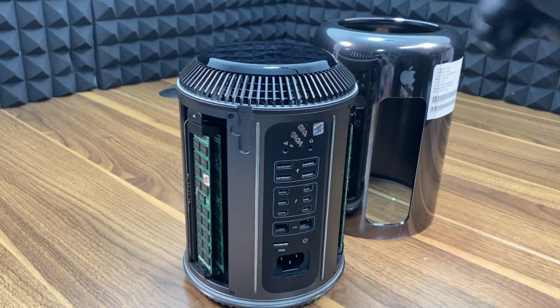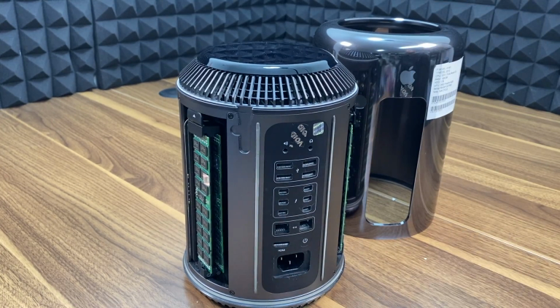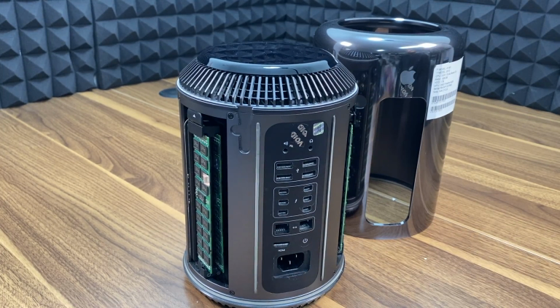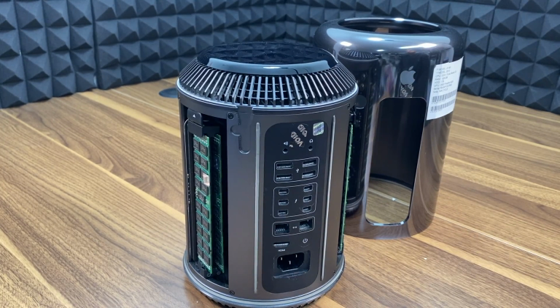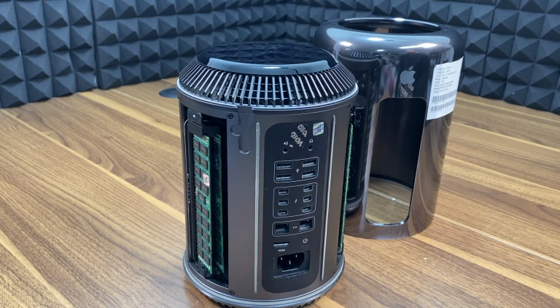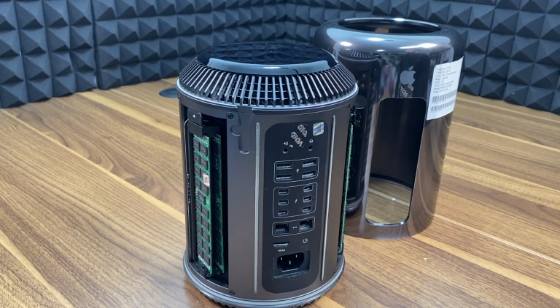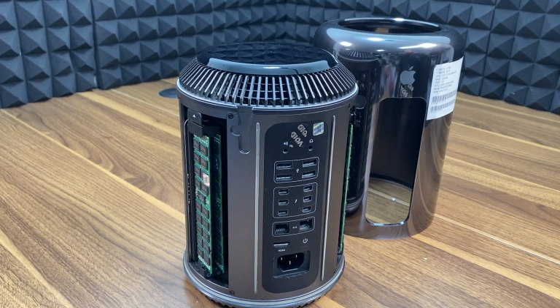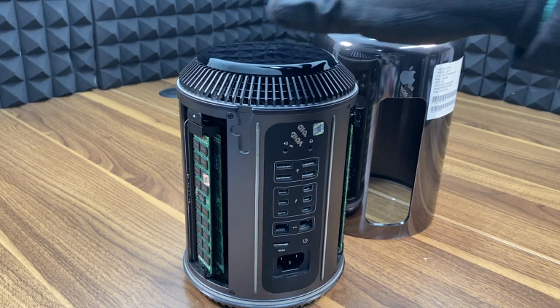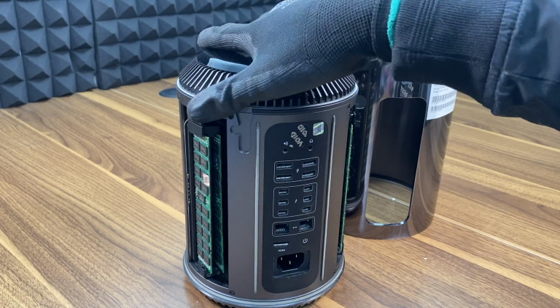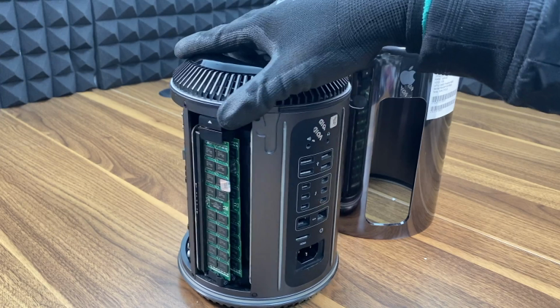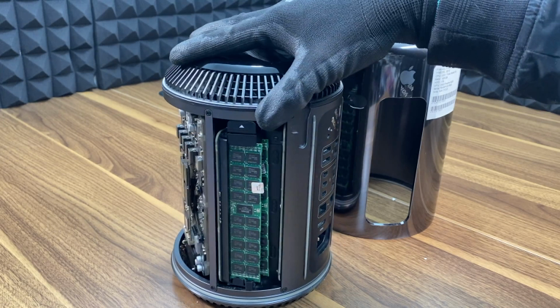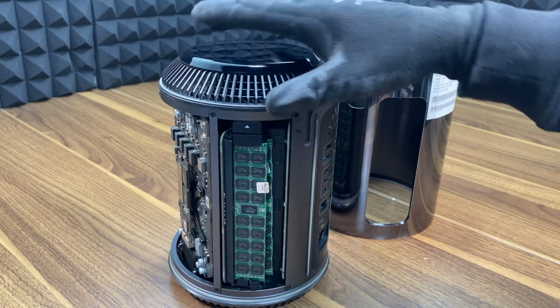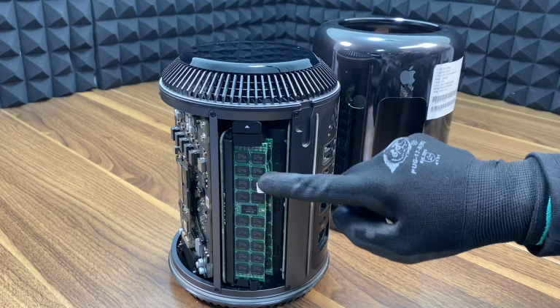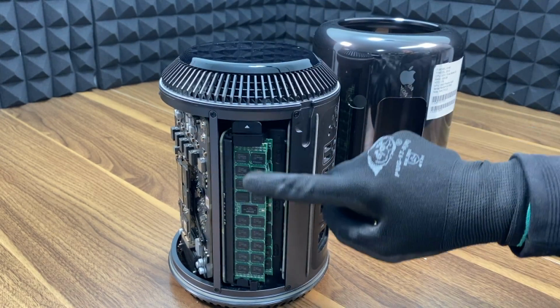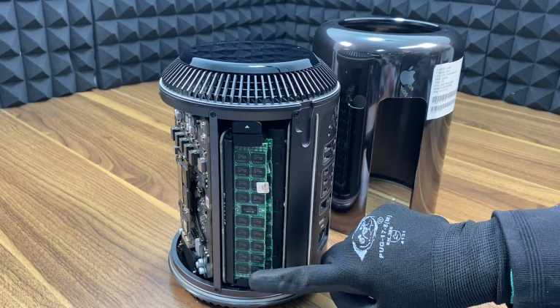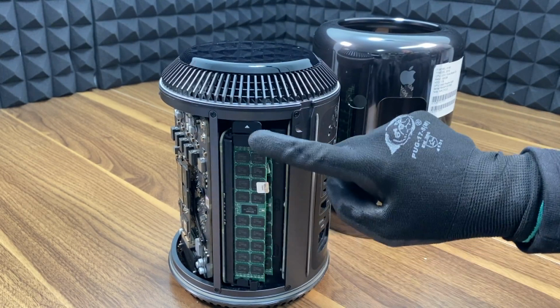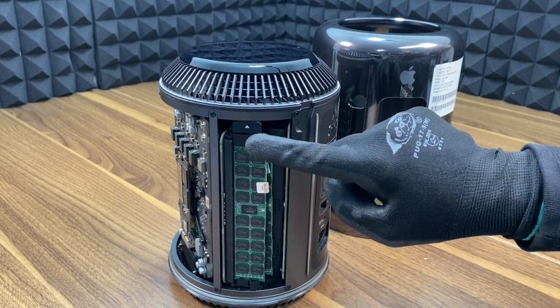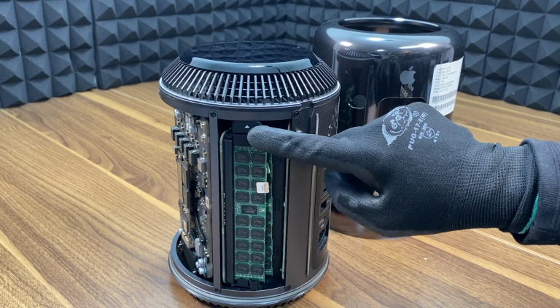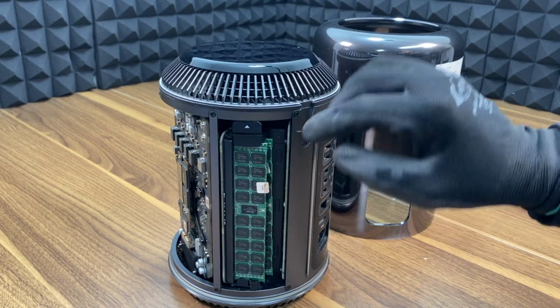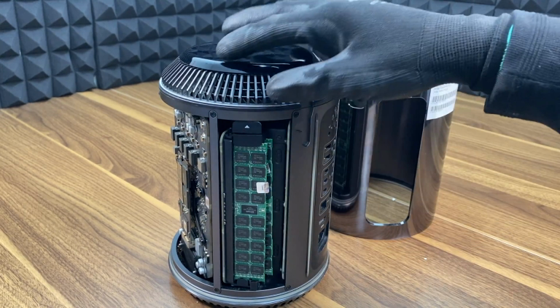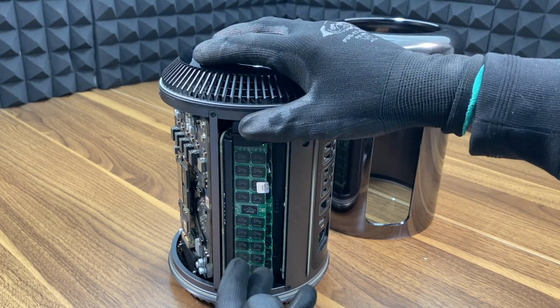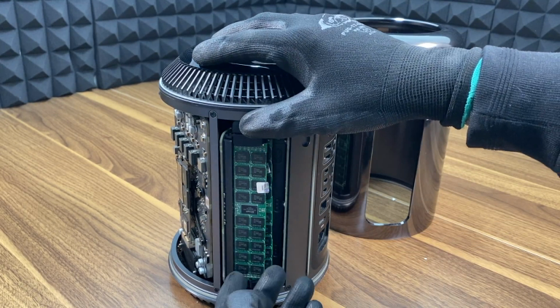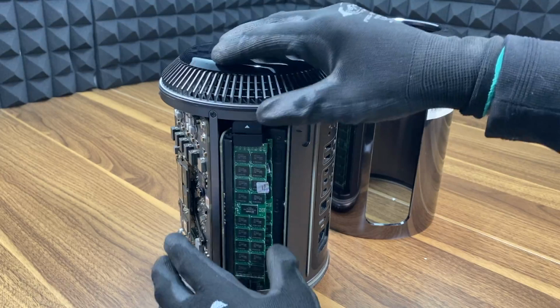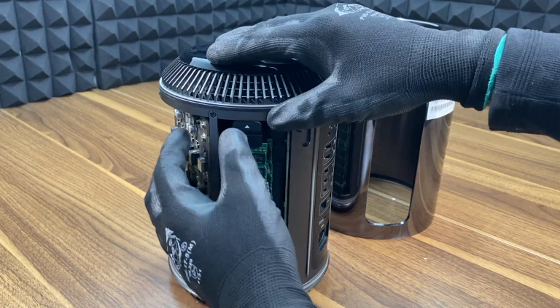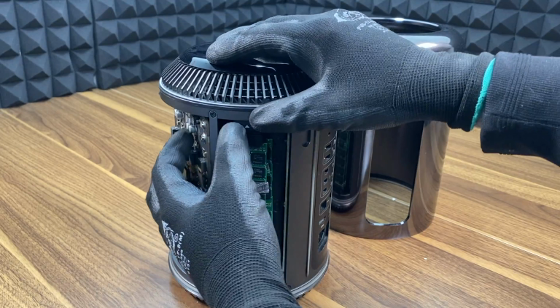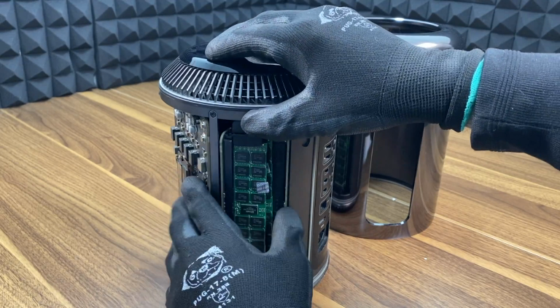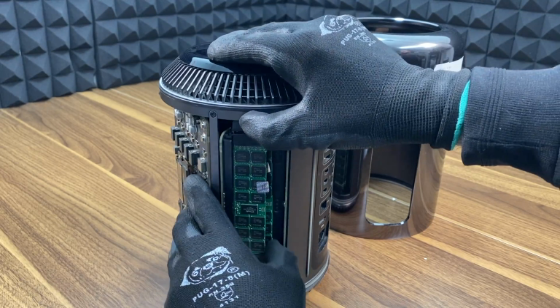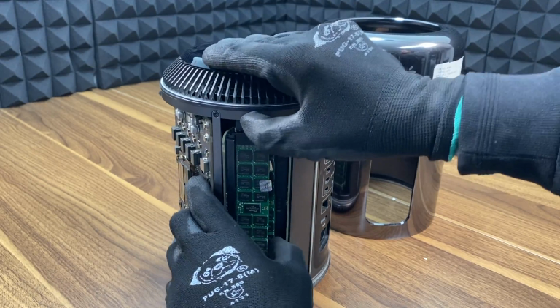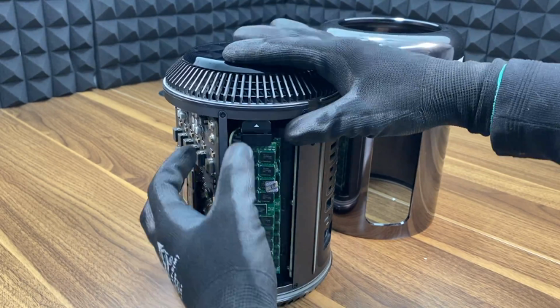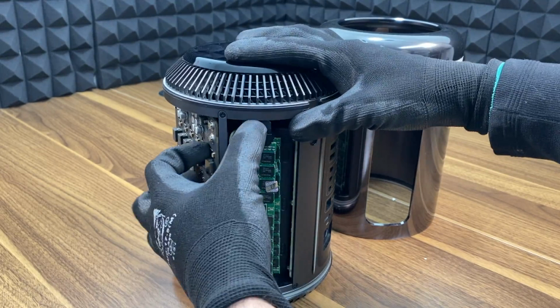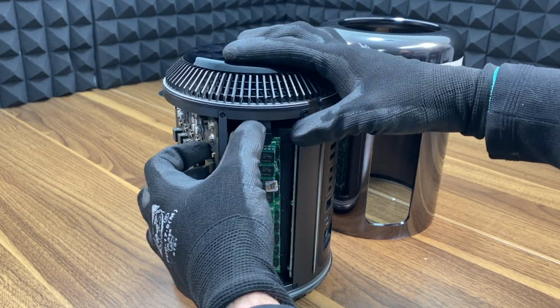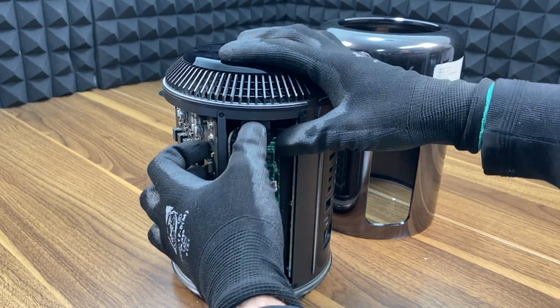Now that we have access to the inside, it's time to unlock the mechanism that houses the RAM modules. By pressing the latch that's located on top, the RAM housing gets unlocked and moves slightly forward.